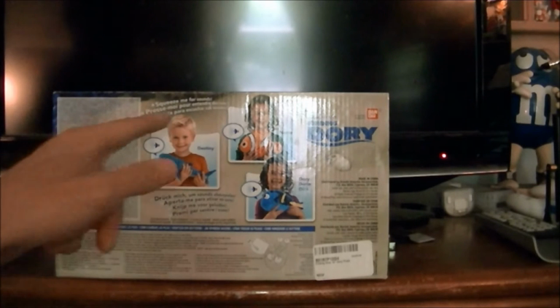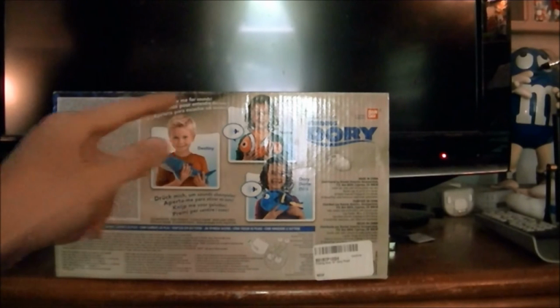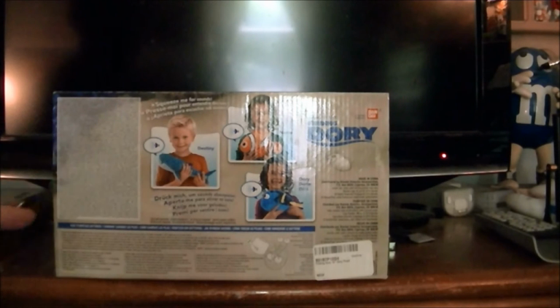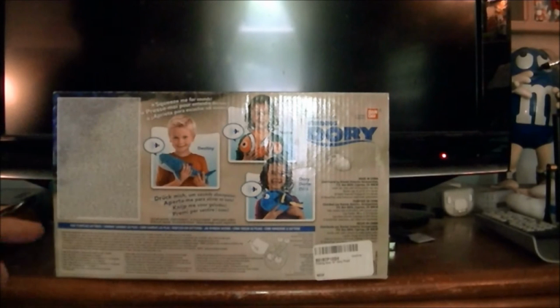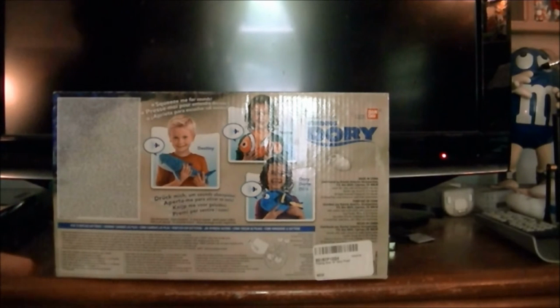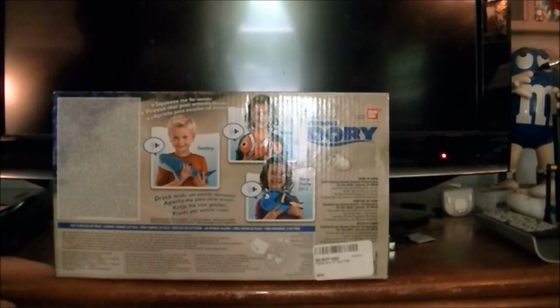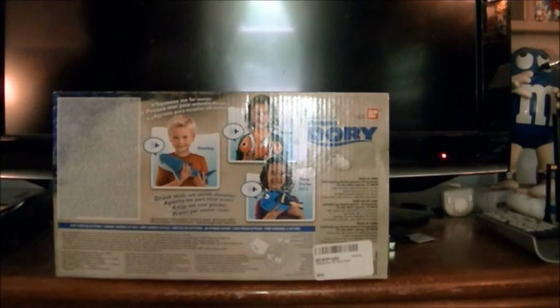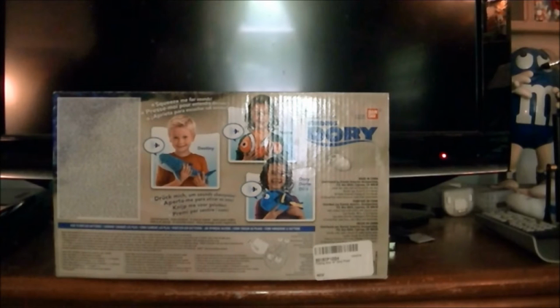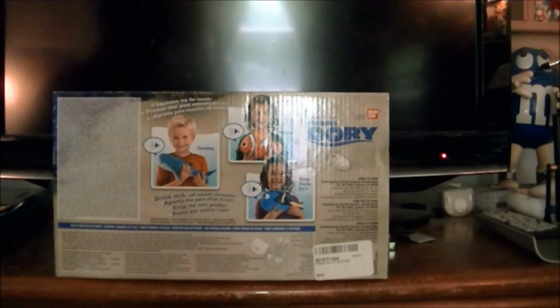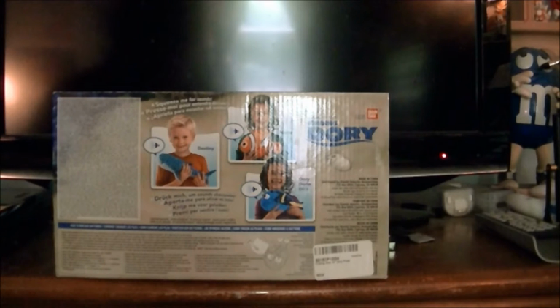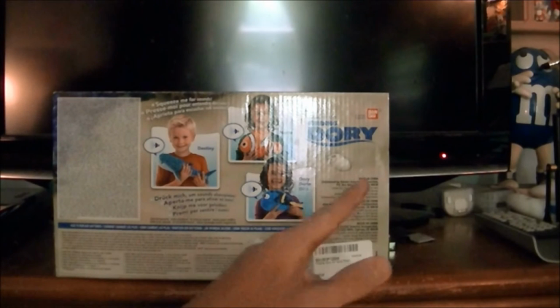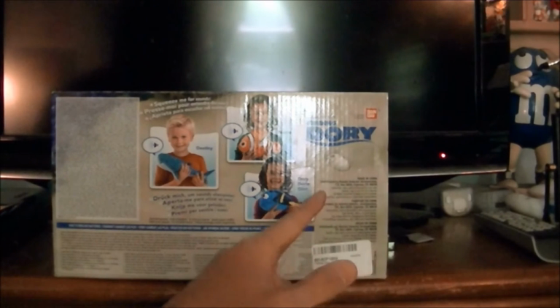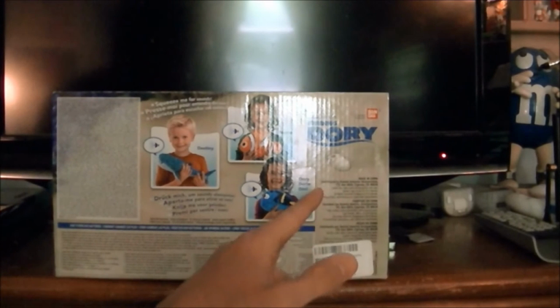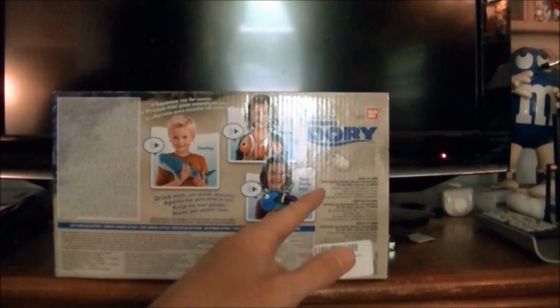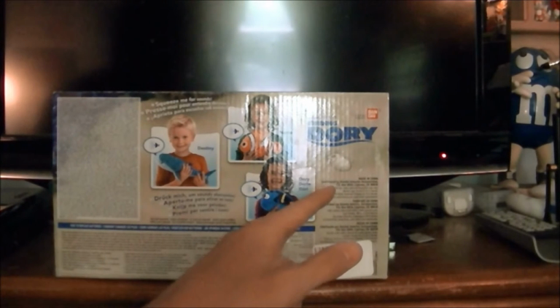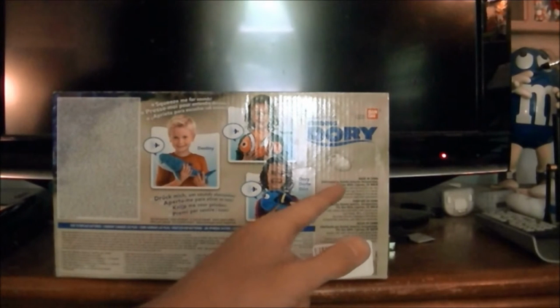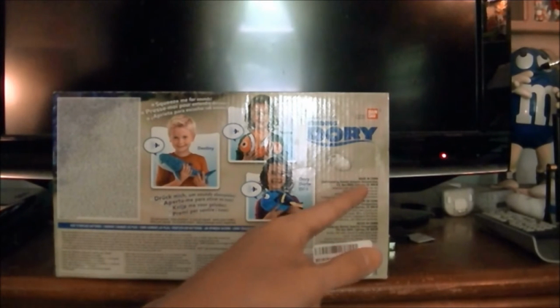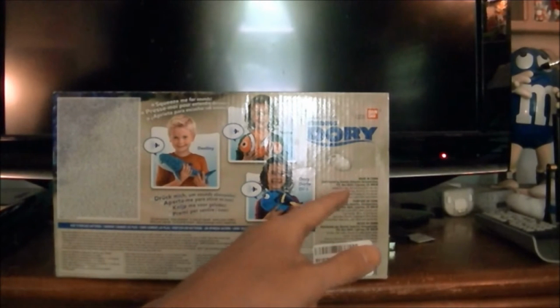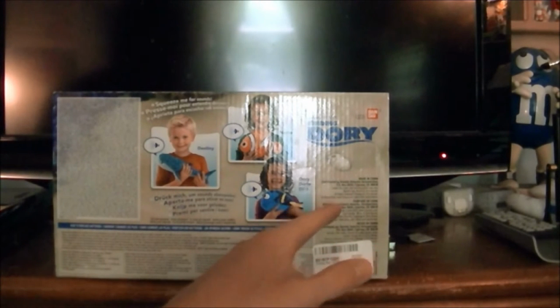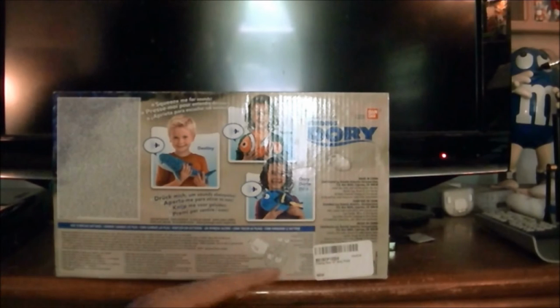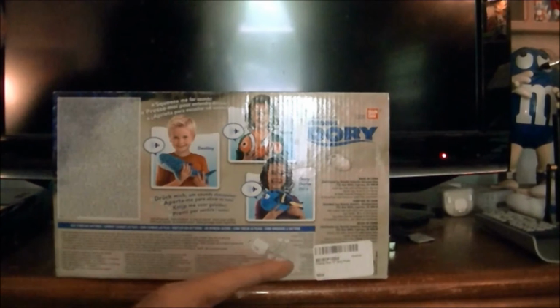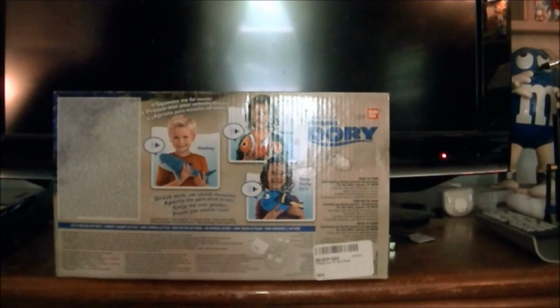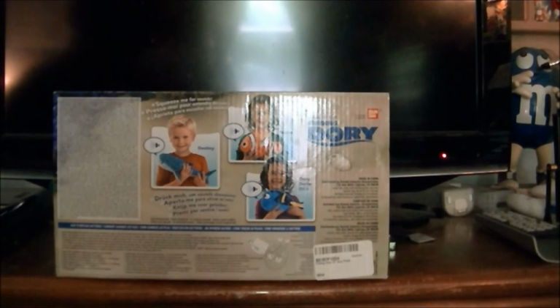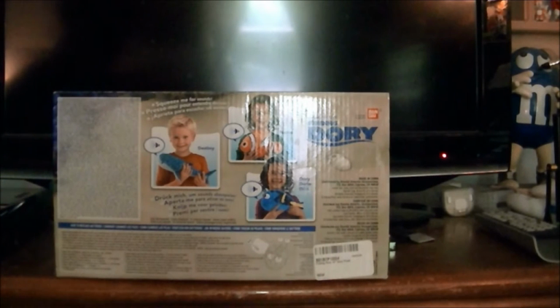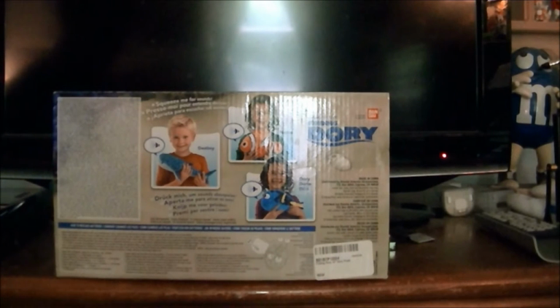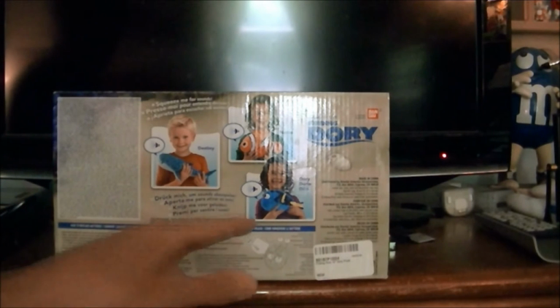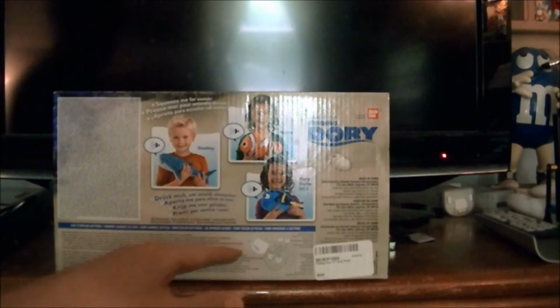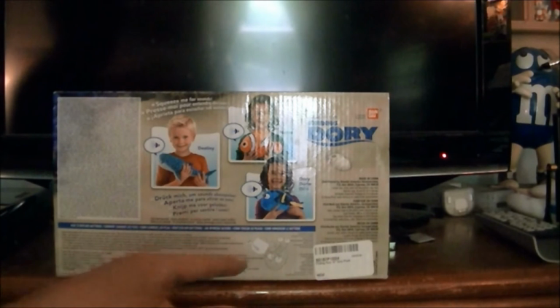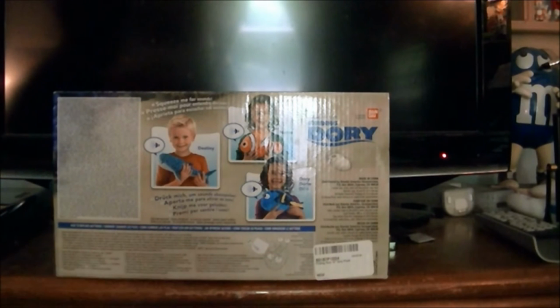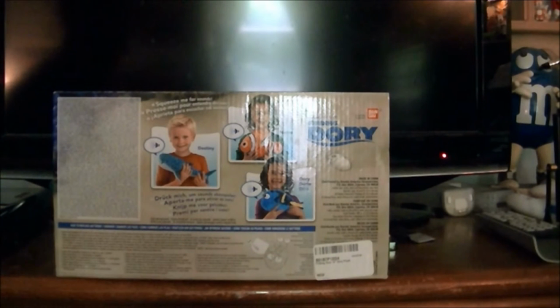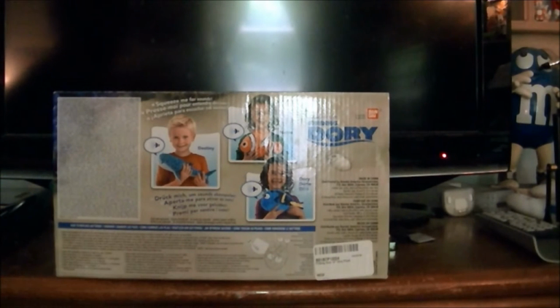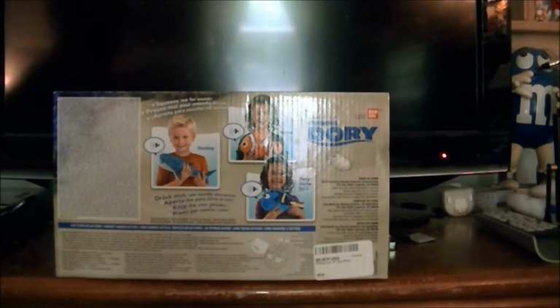Squeeze me for sound. Right here it says Made in China, distributed by Bandai America. And right here are instructions on if you want to change her batteries.